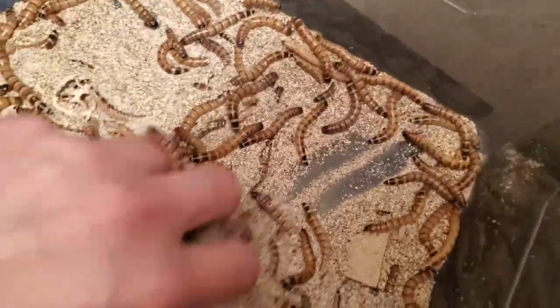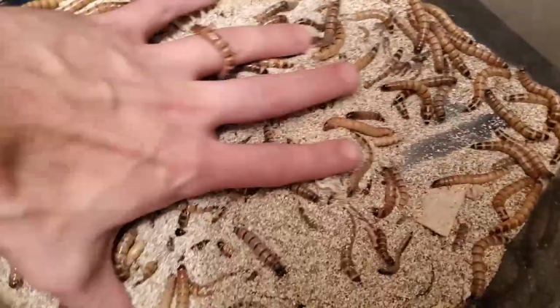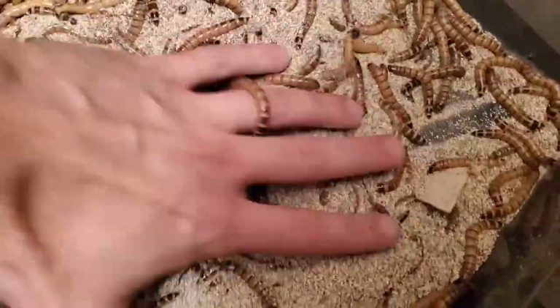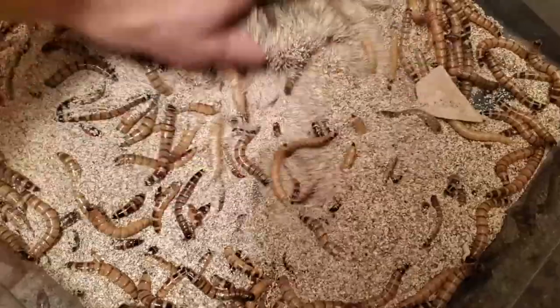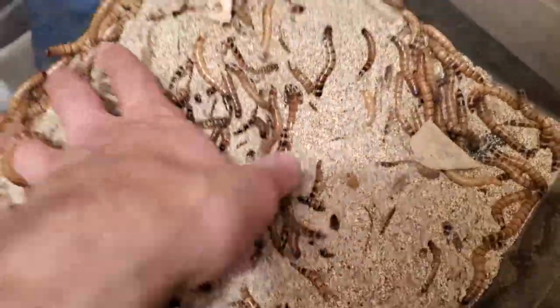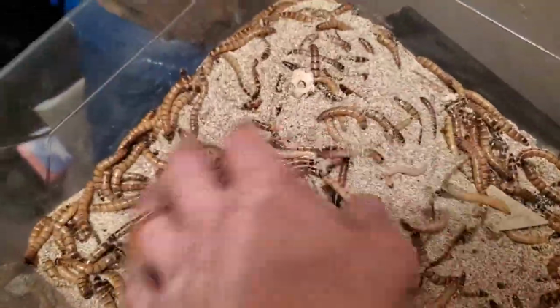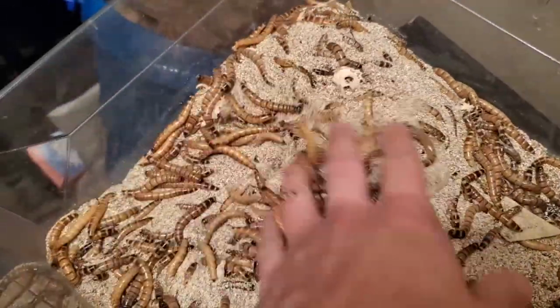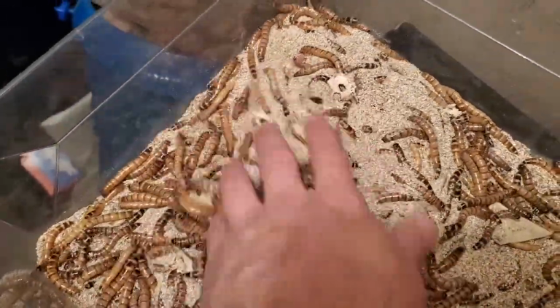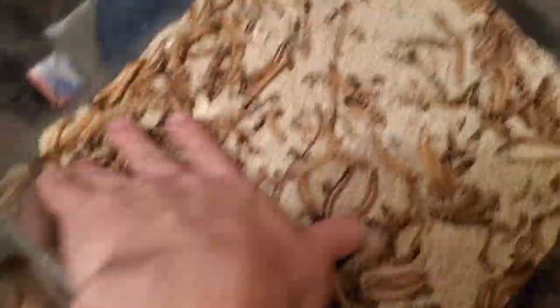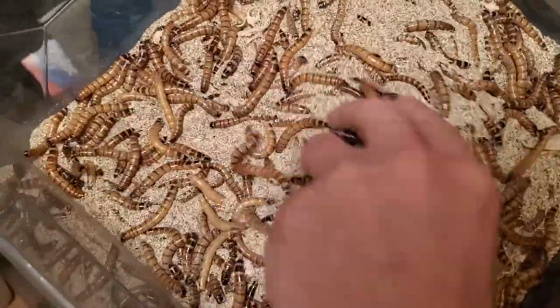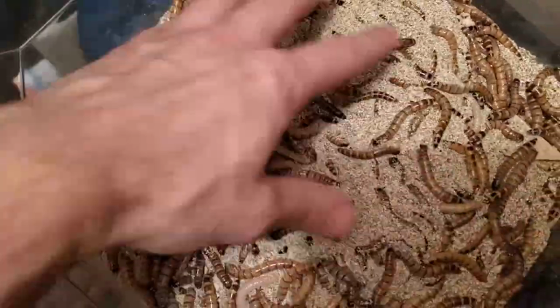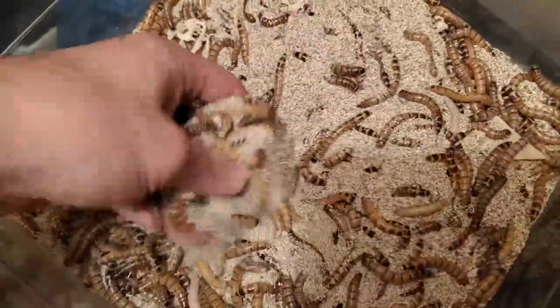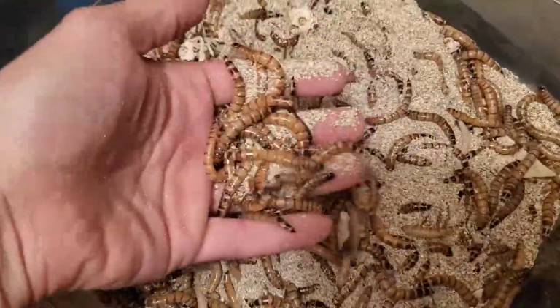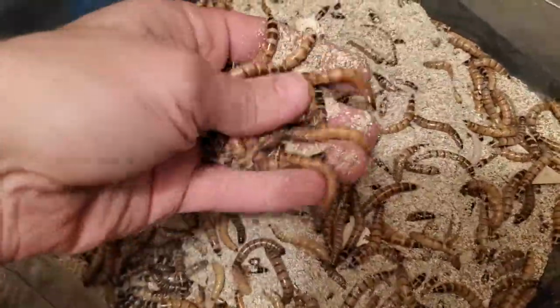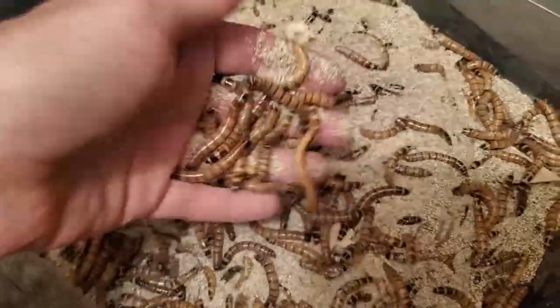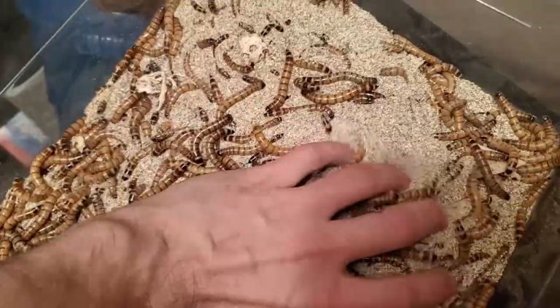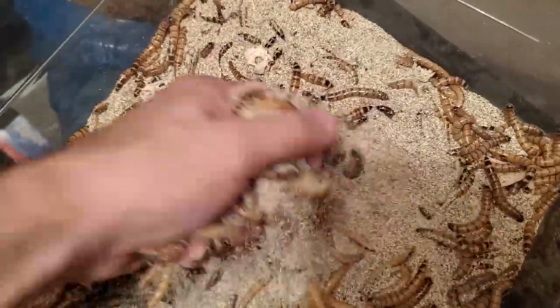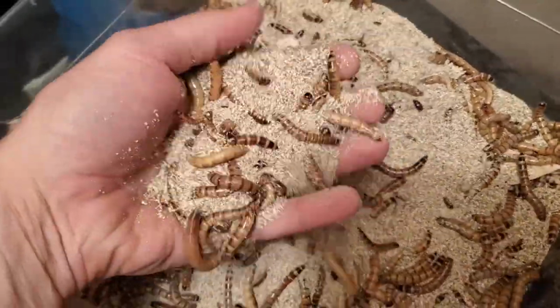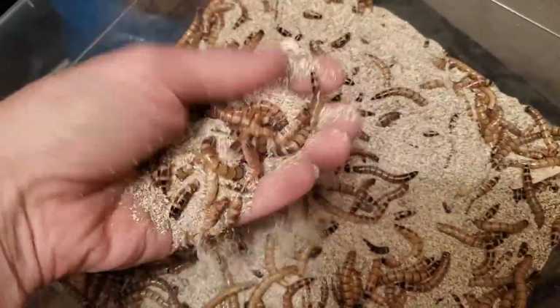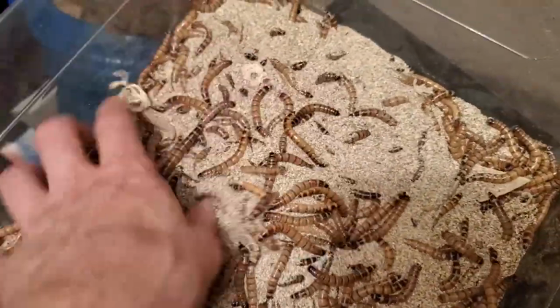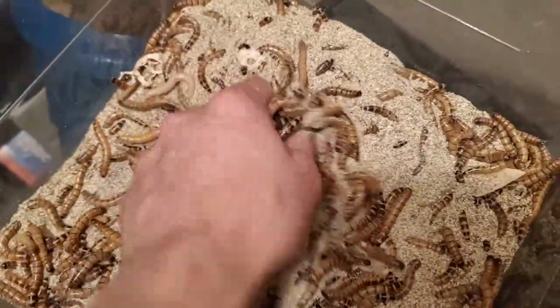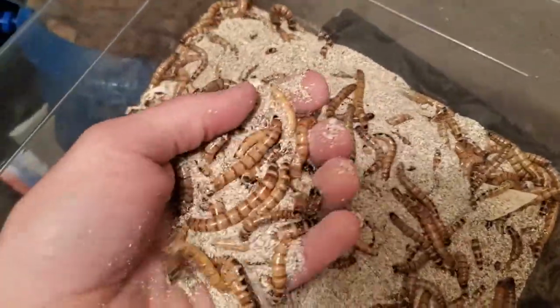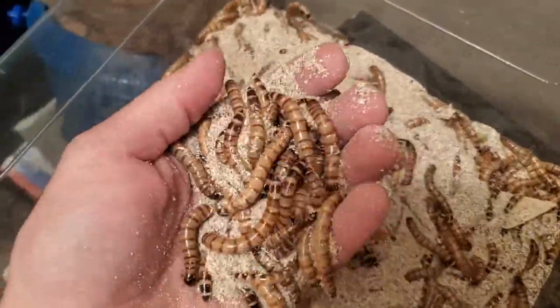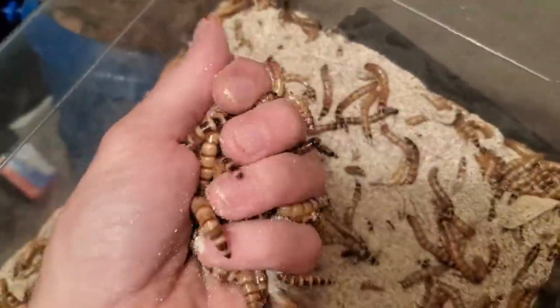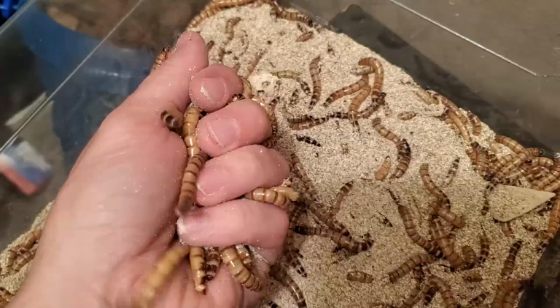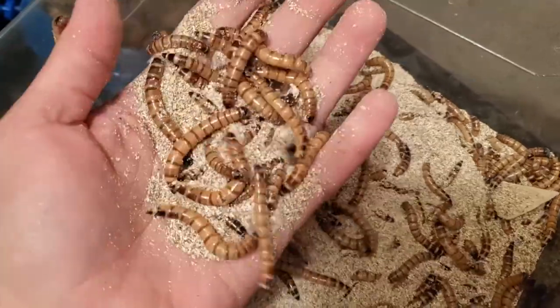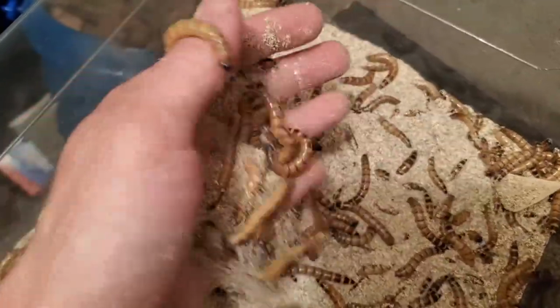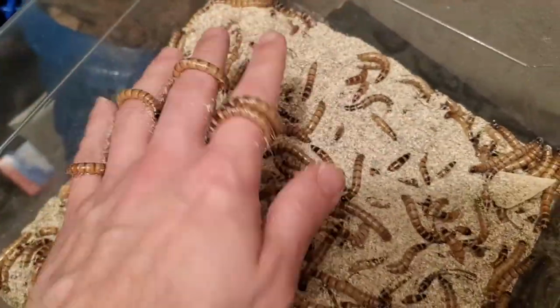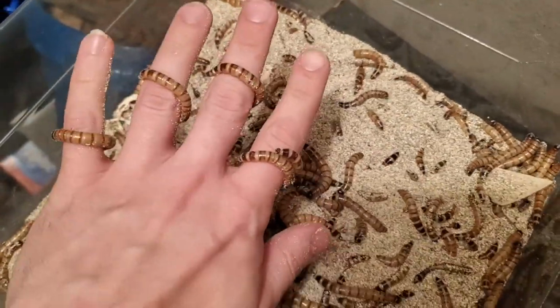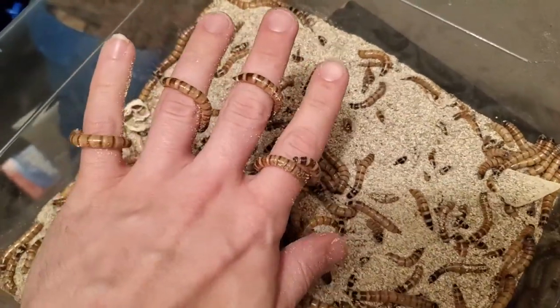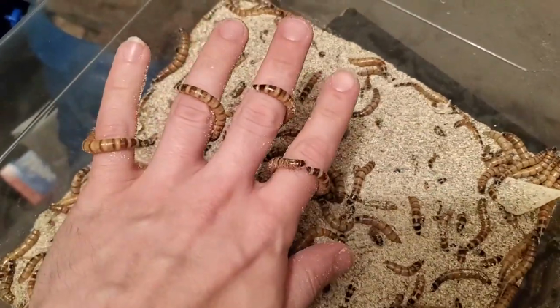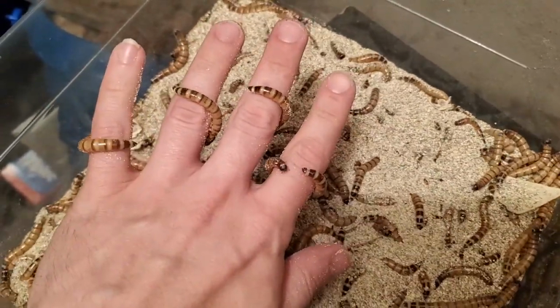I do not feed off my supers yet, so every worm will become a beetle until next summer. My colony should grow at an exponential rate. My goal is to have several colonies into the thousands. This is just a test run of weighing, if any of you were curious and didn't know how it was generally done.